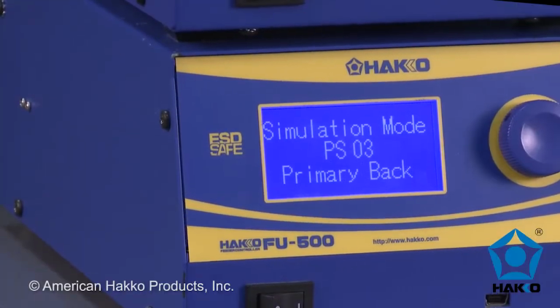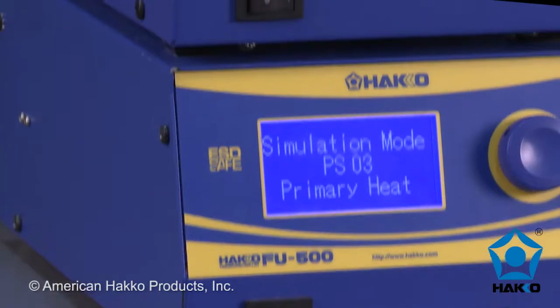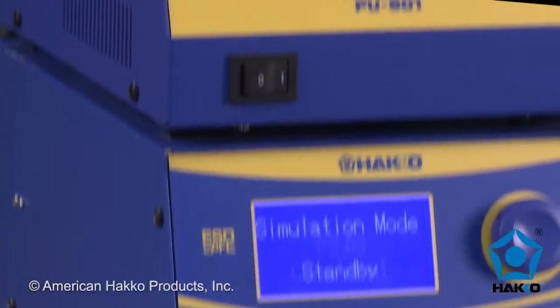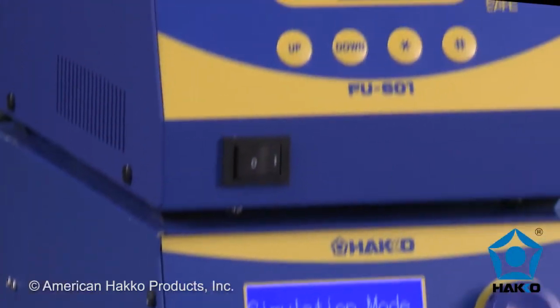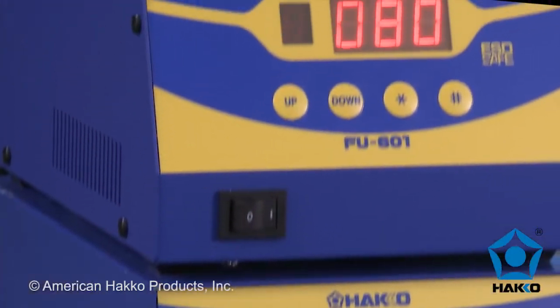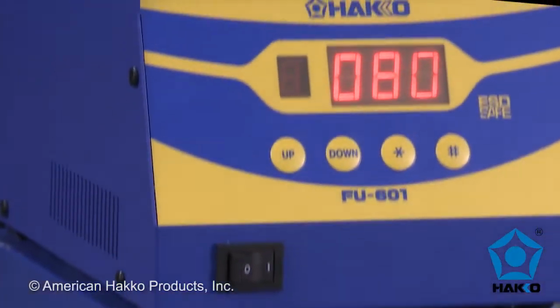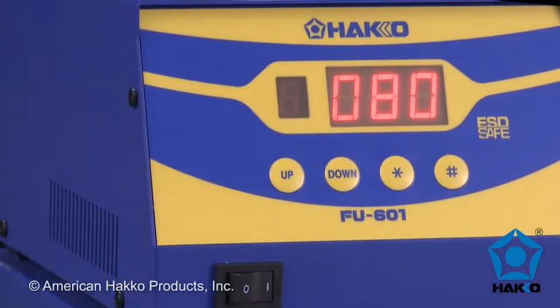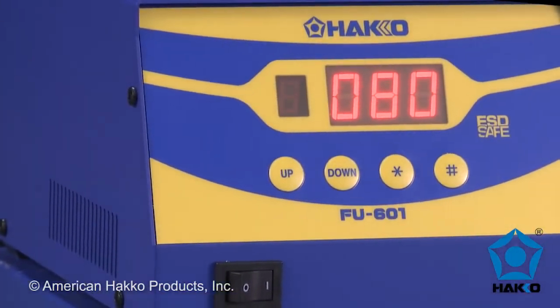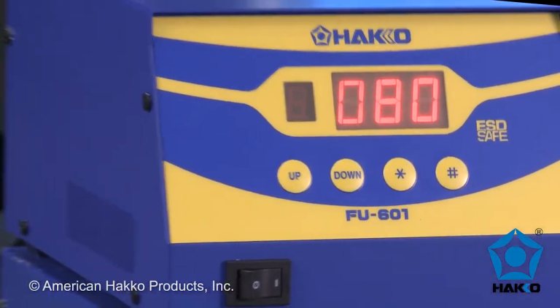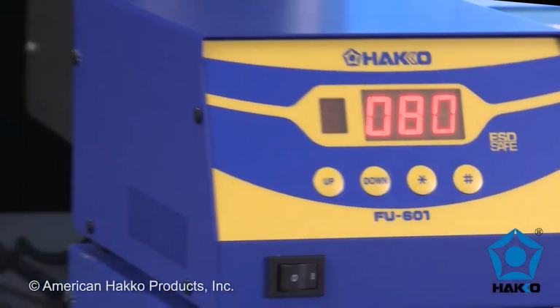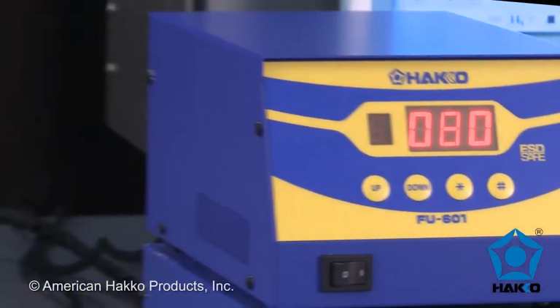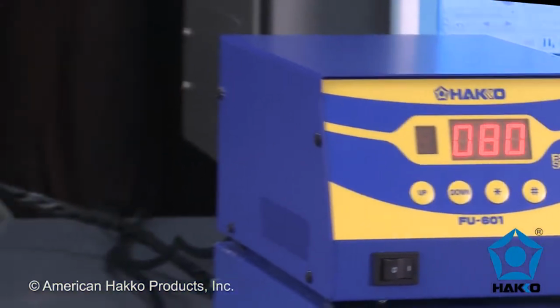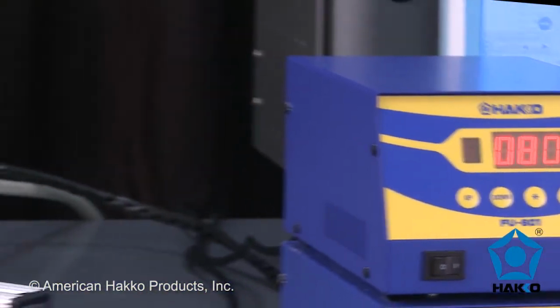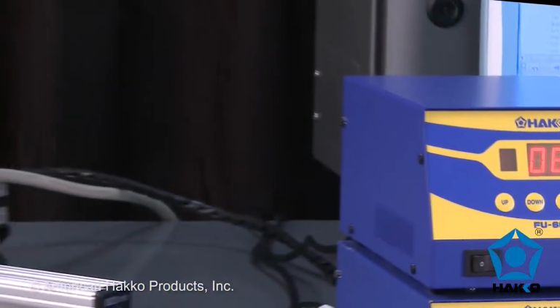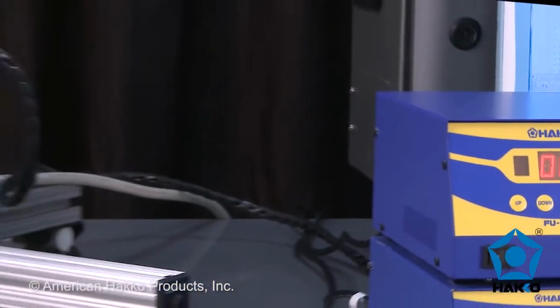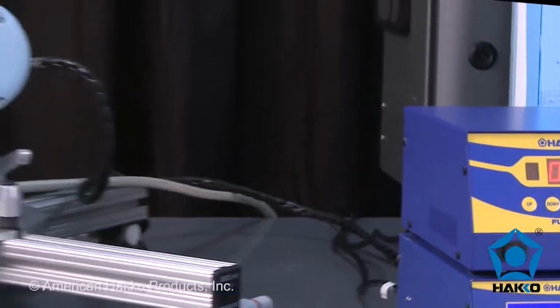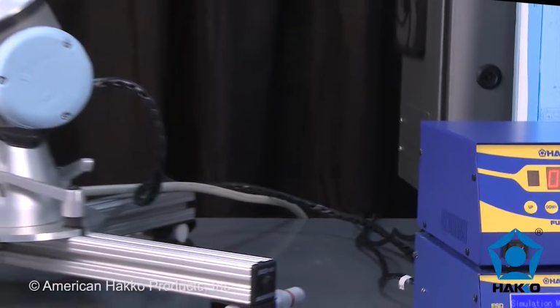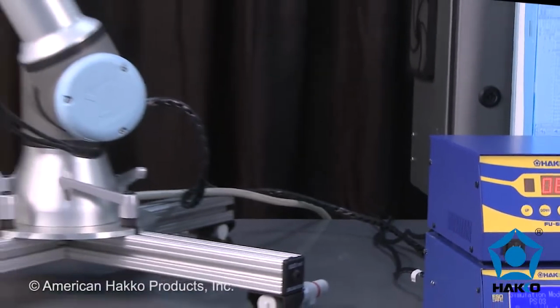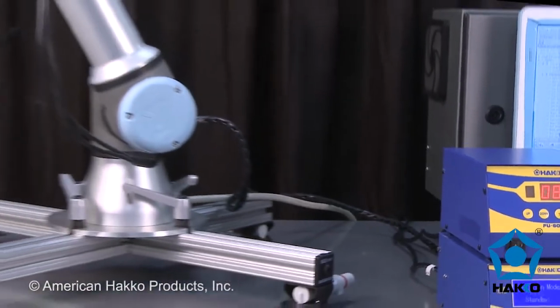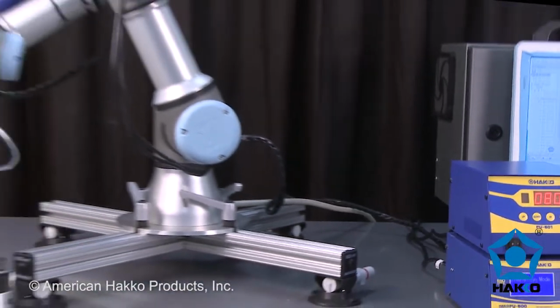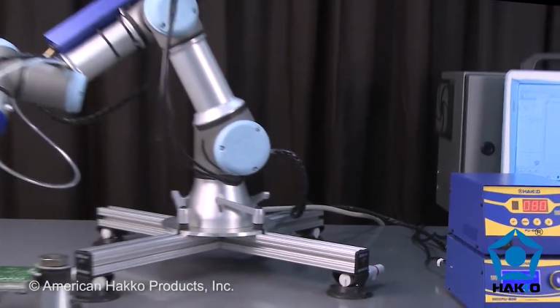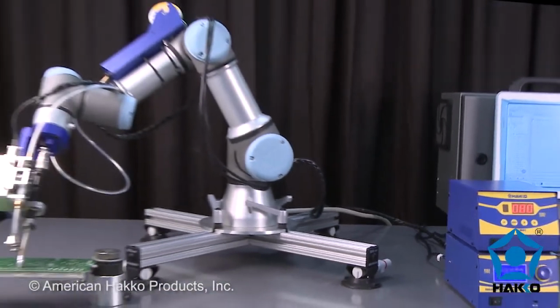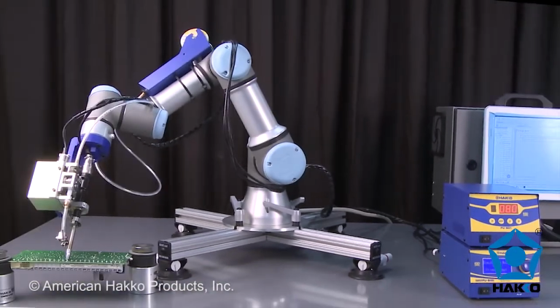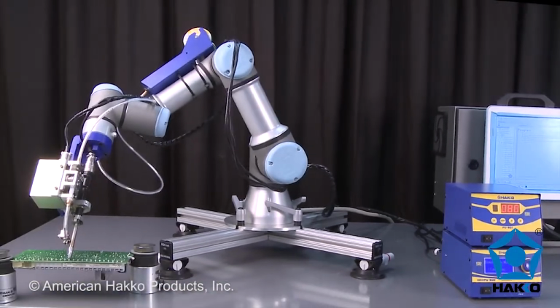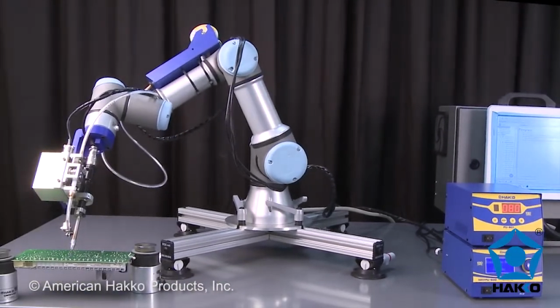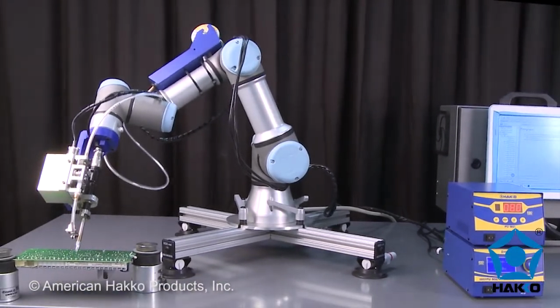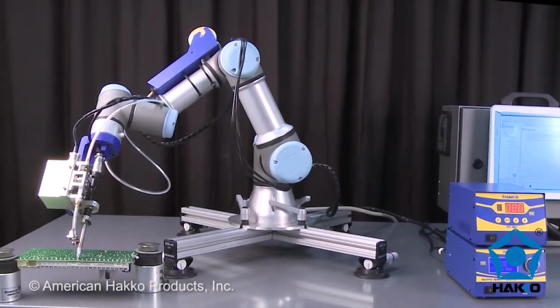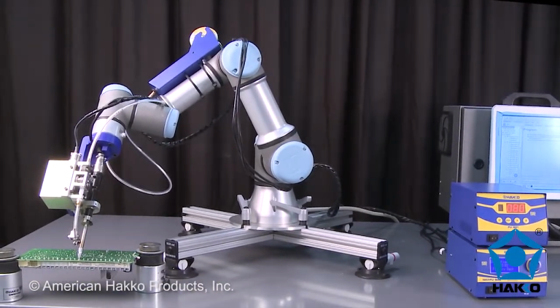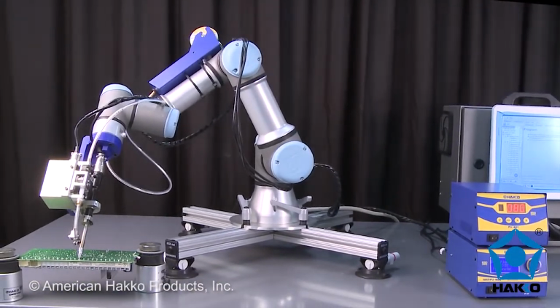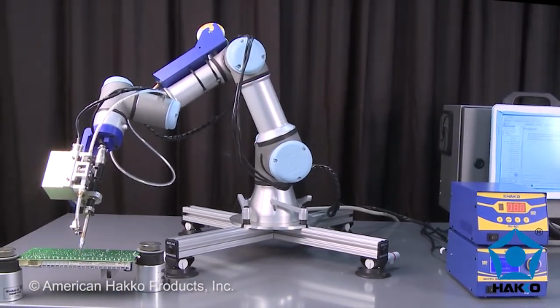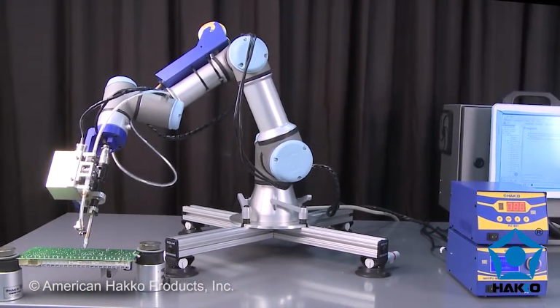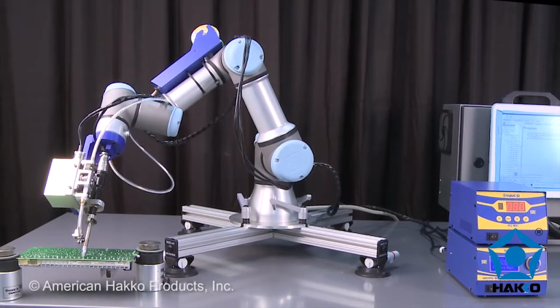When combined with the HAWCO FU601 soldering station and integrated with a robot, the FU500 and FU601 complete an automated robotic soldering process.